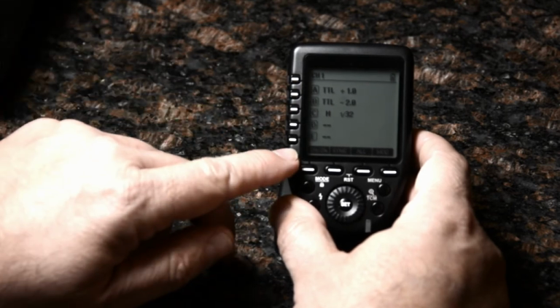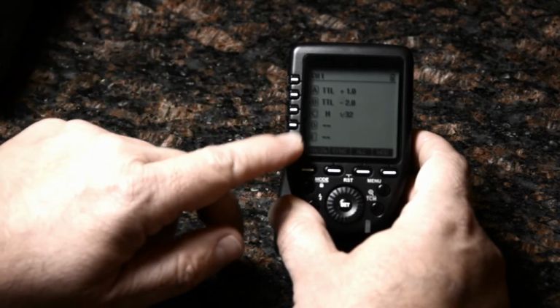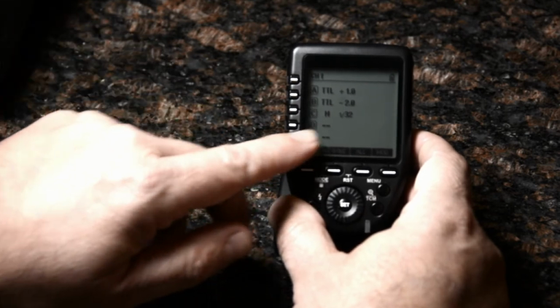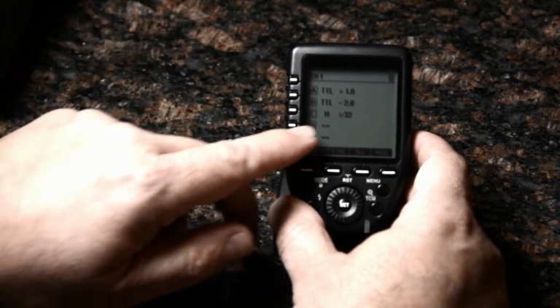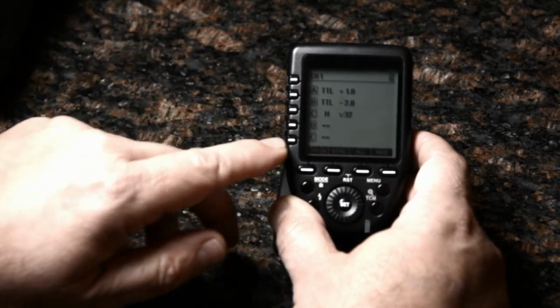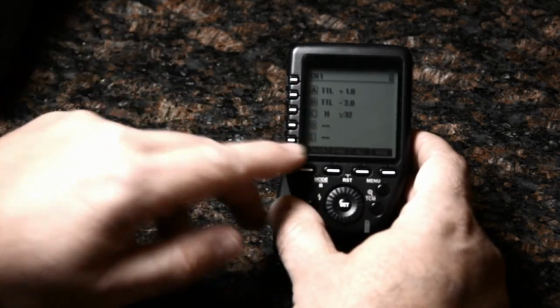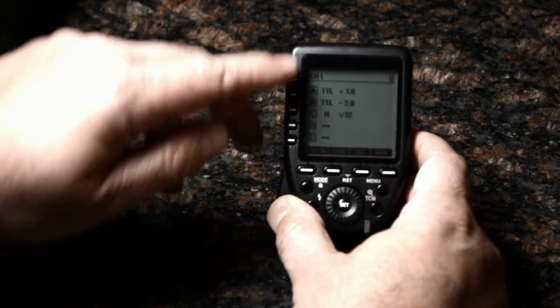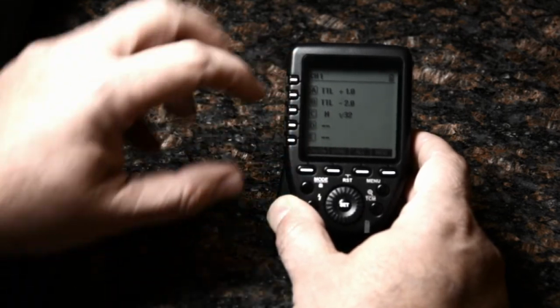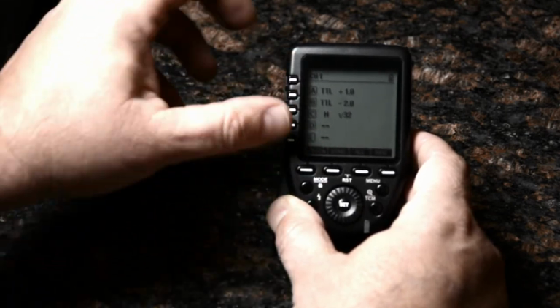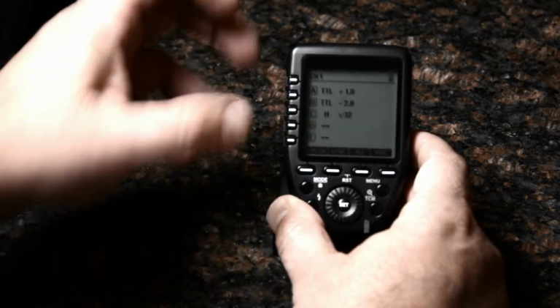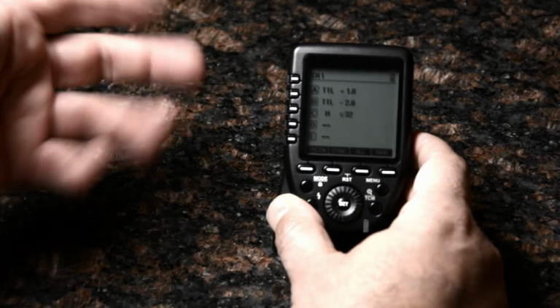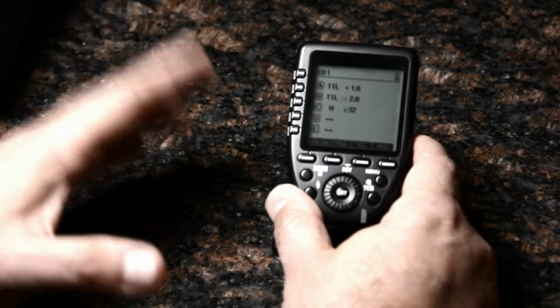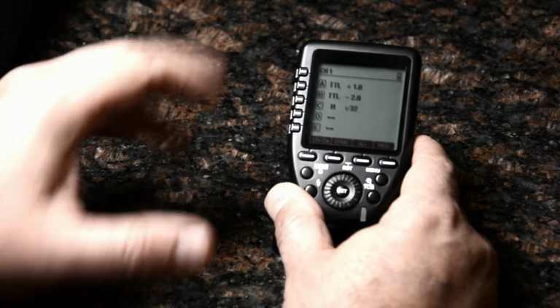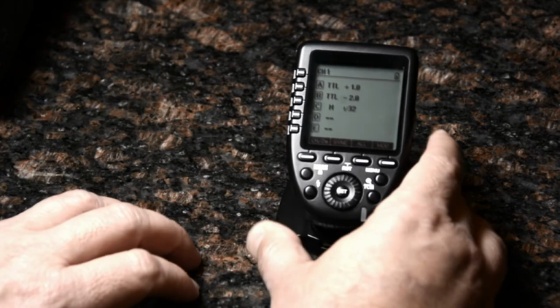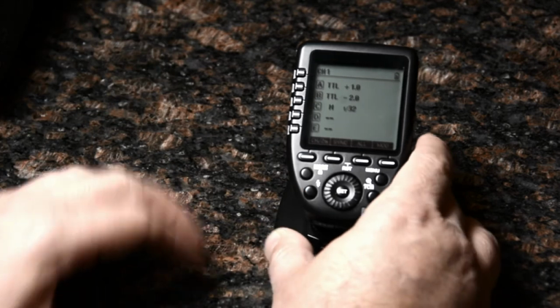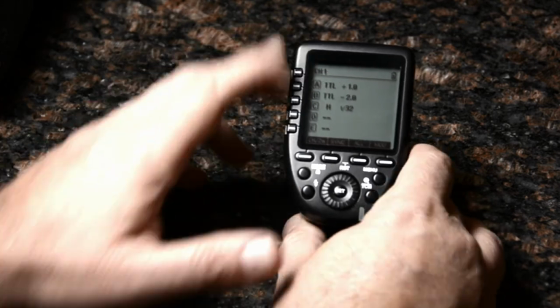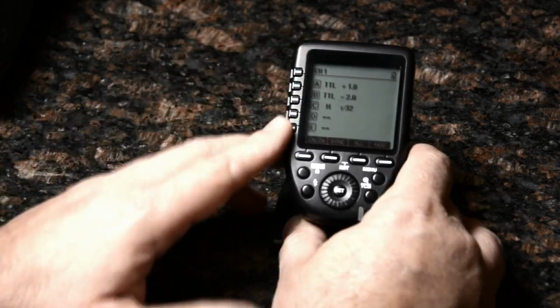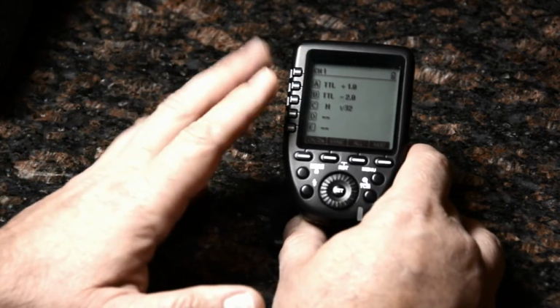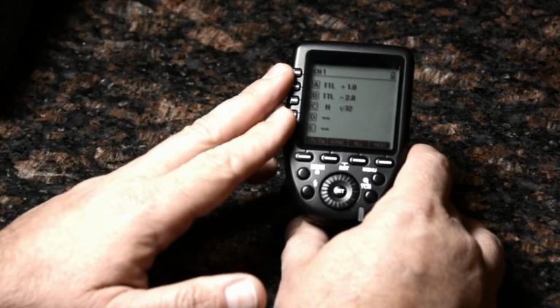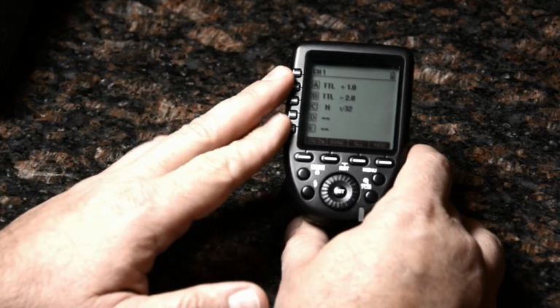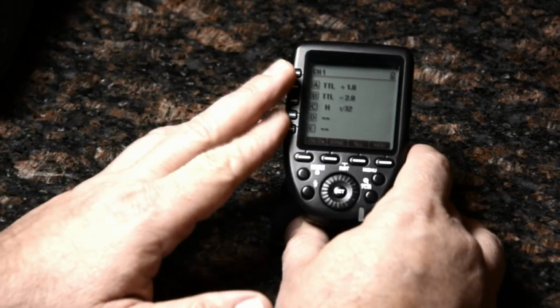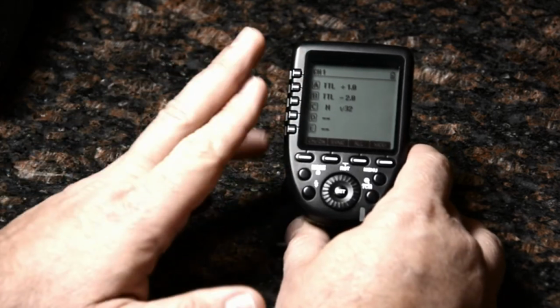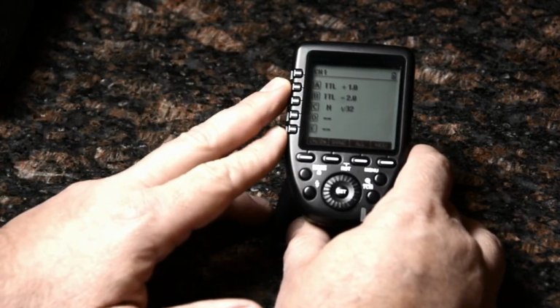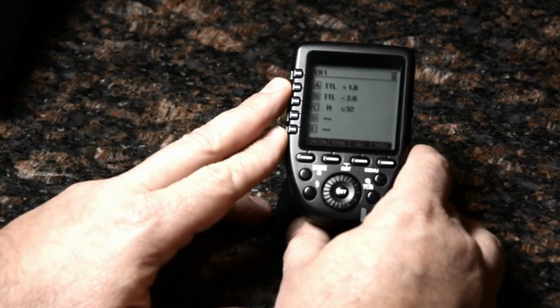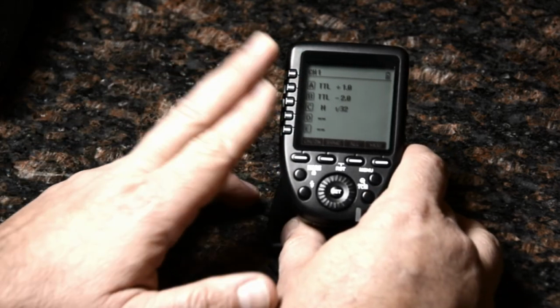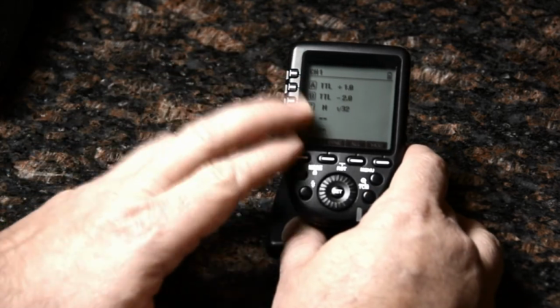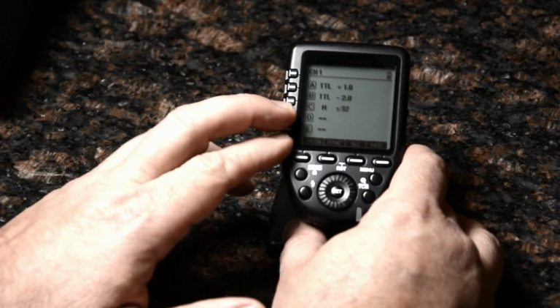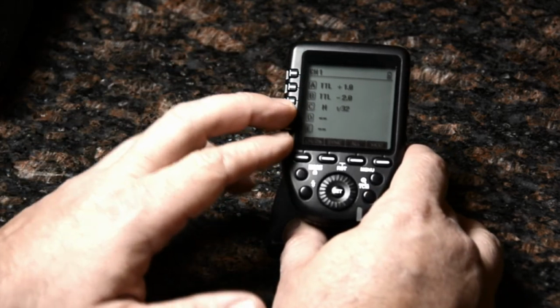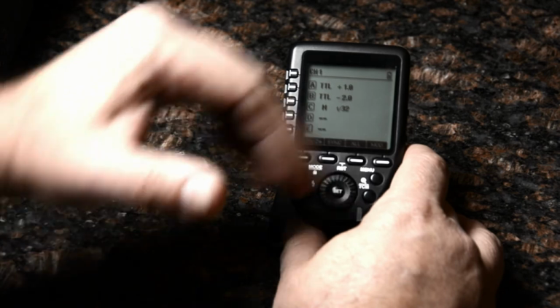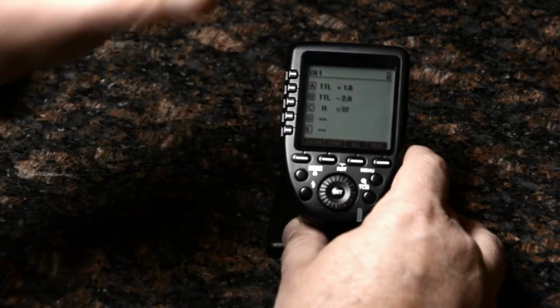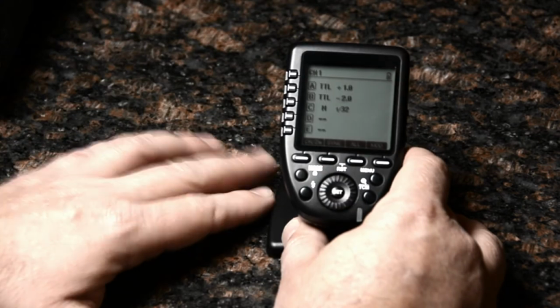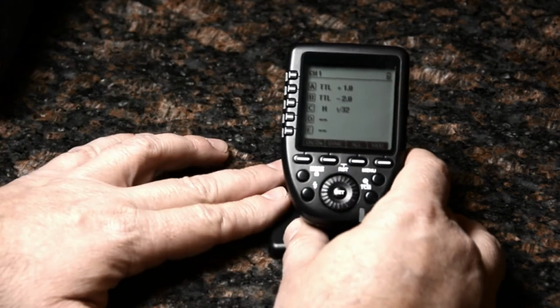Group A is slightly above the A label; group E is slightly below E — they don't perfectly line up. But hopefully I'll be adjusting these by touch, not even taking my eye from the viewfinder. So that won't be a problem.